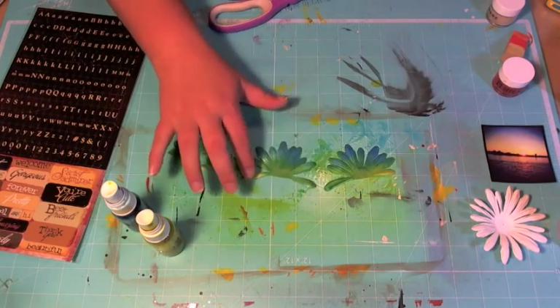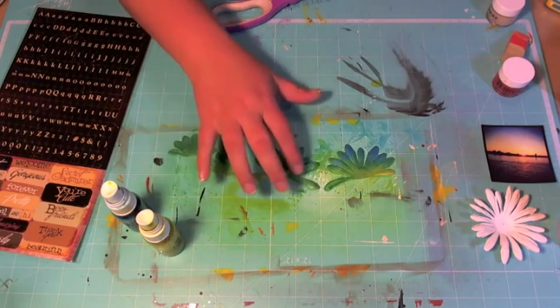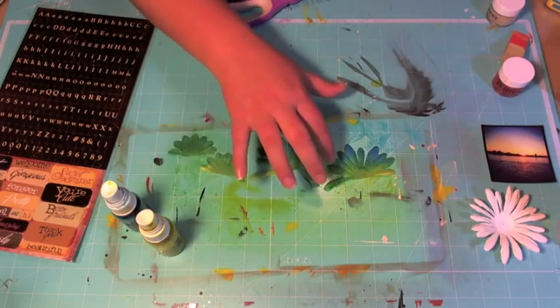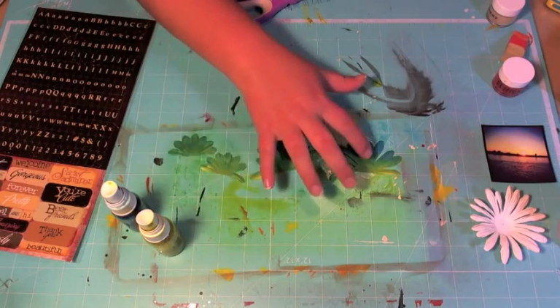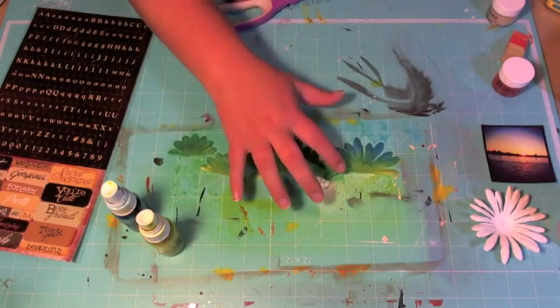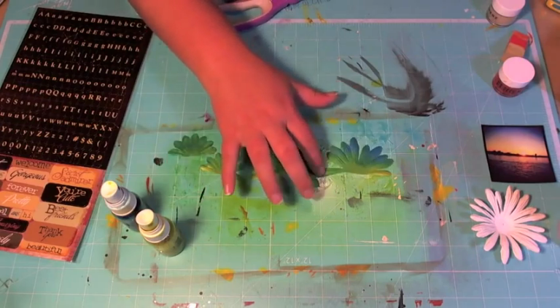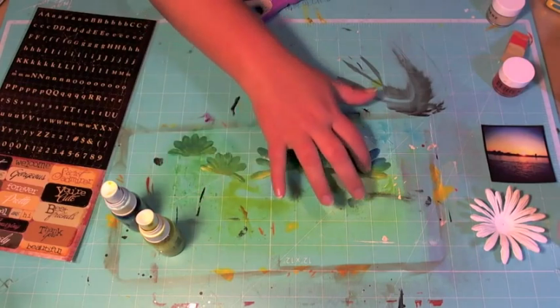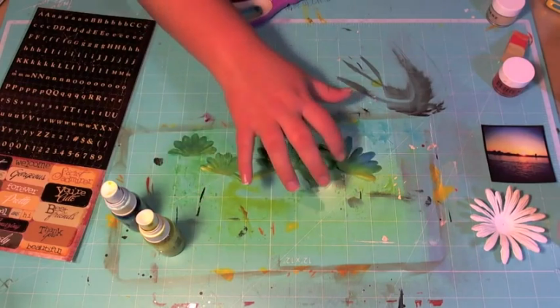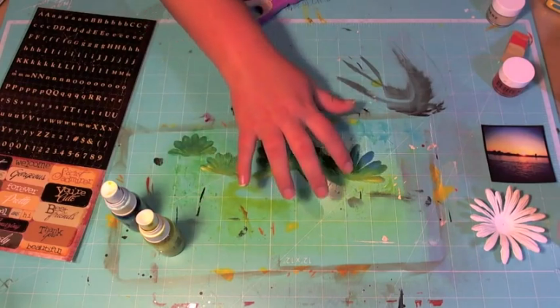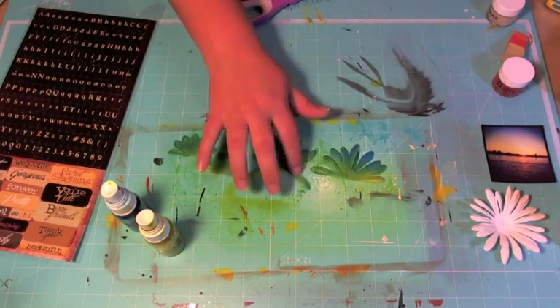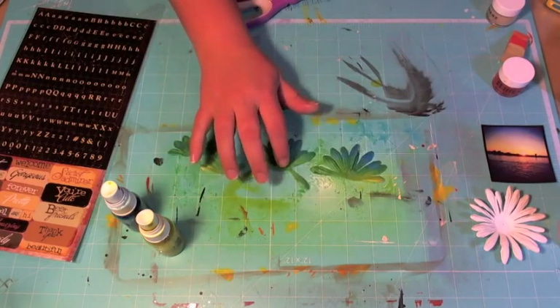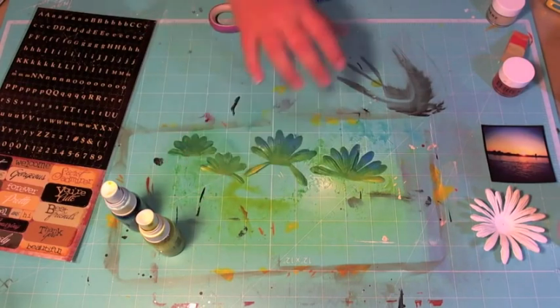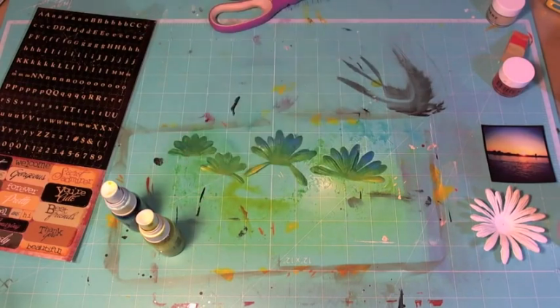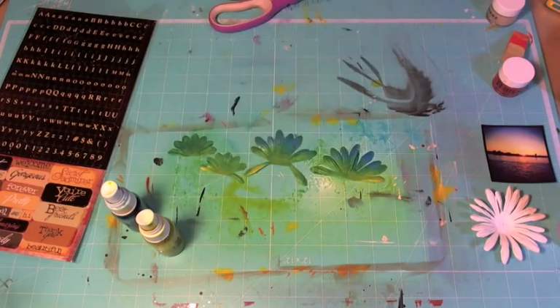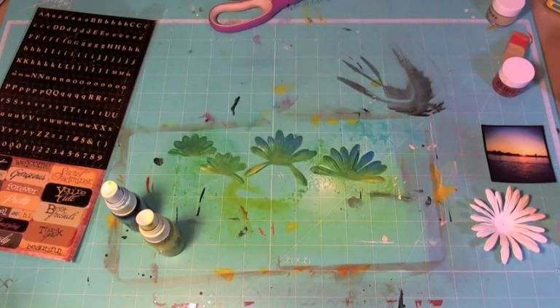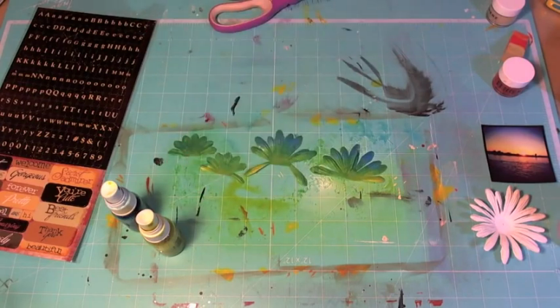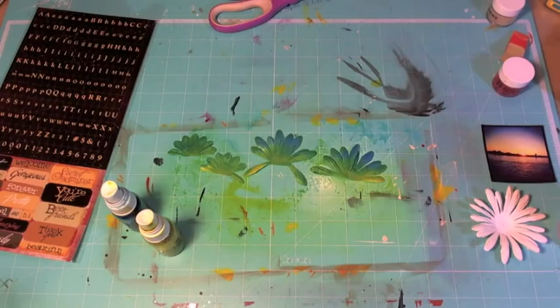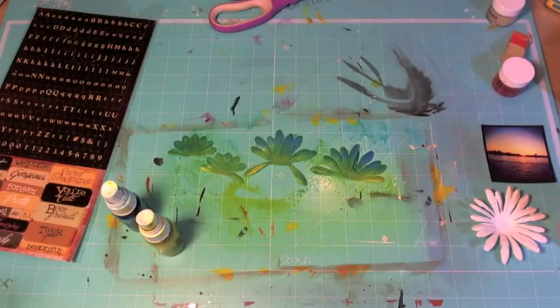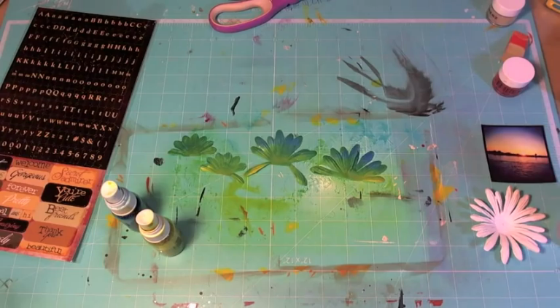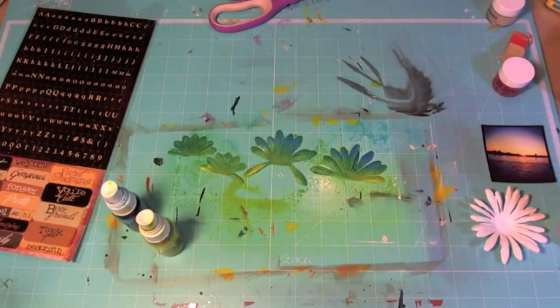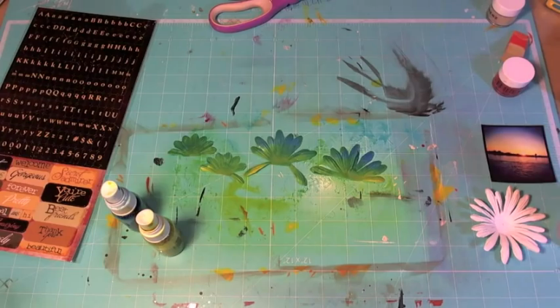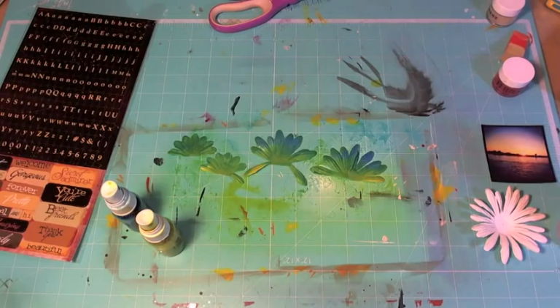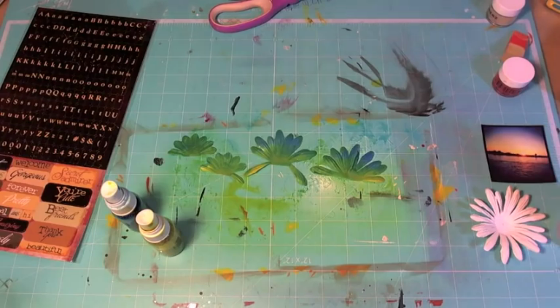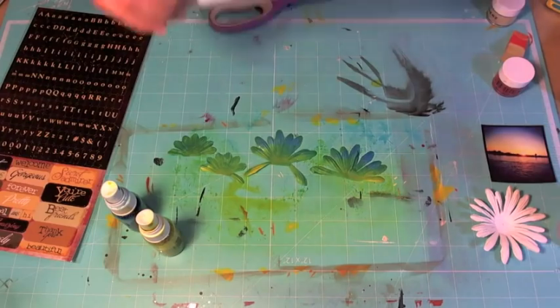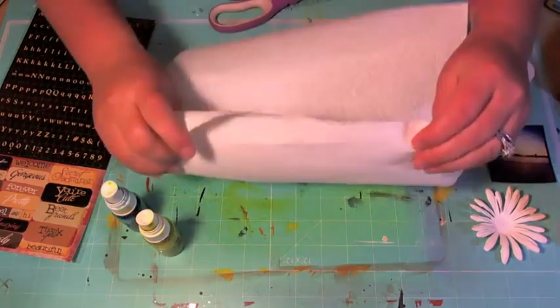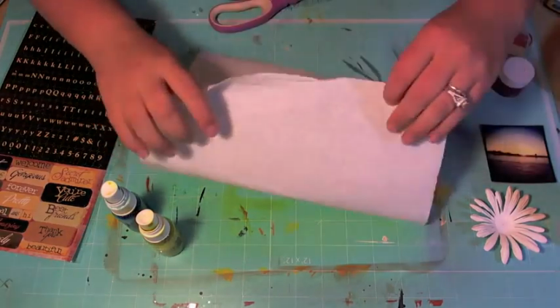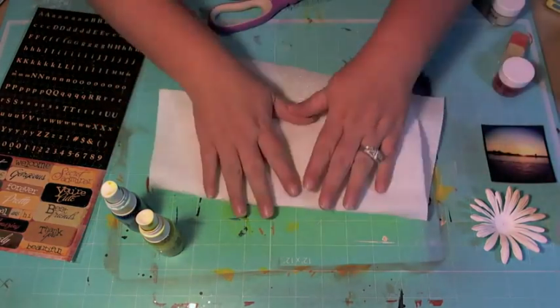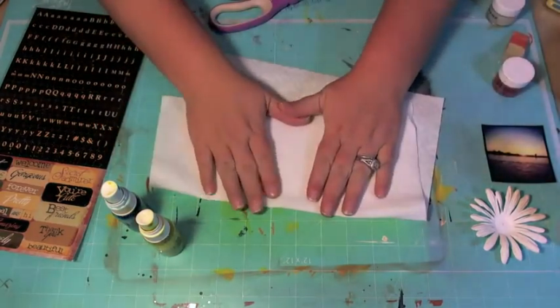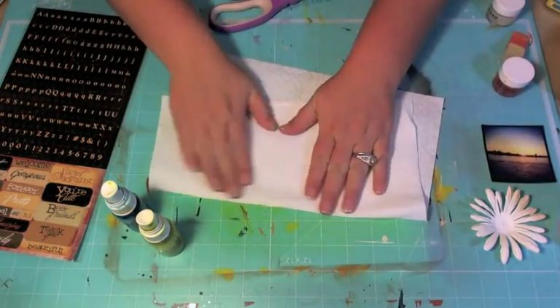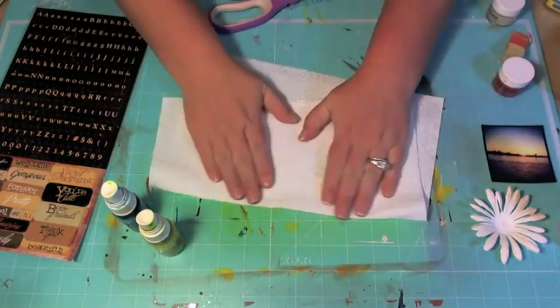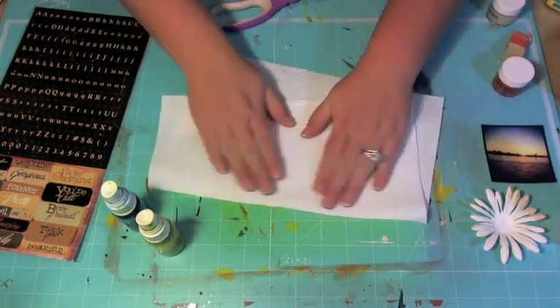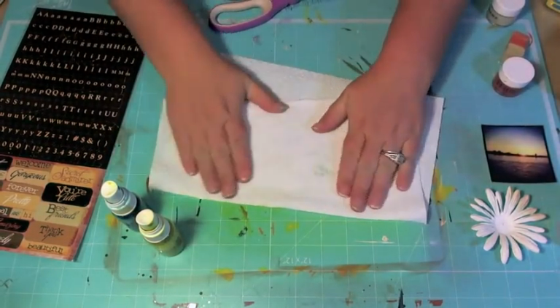Okay, so we have these nicely colored. I'm going to go ahead and set these aside so we can move on to our next step.